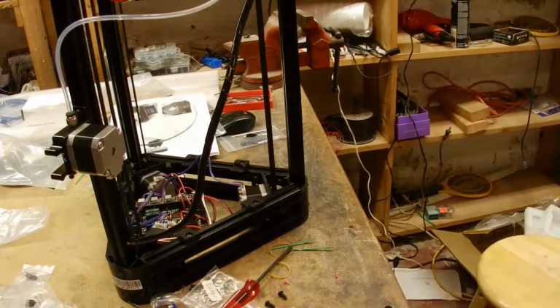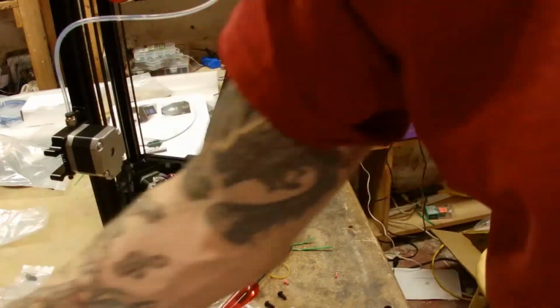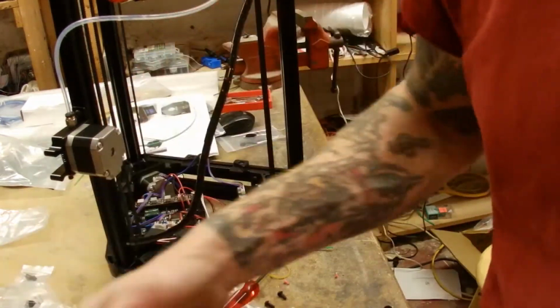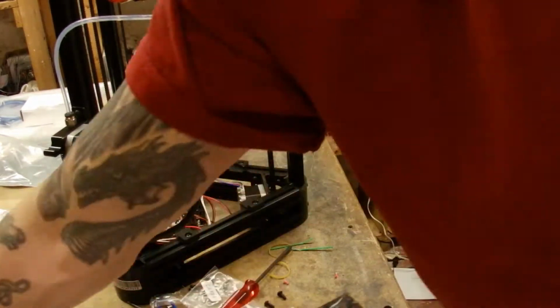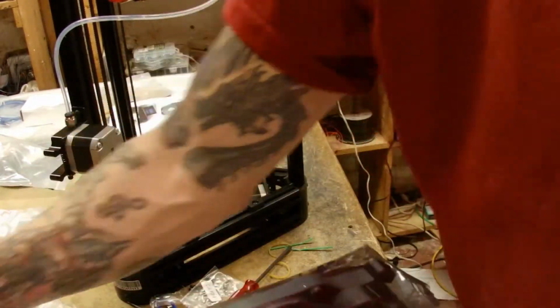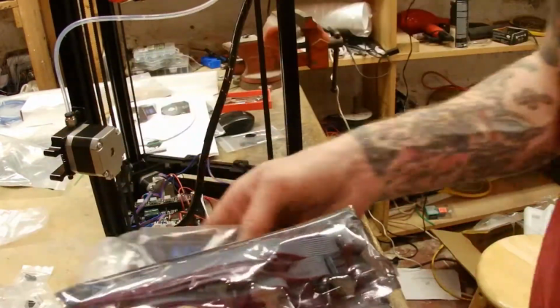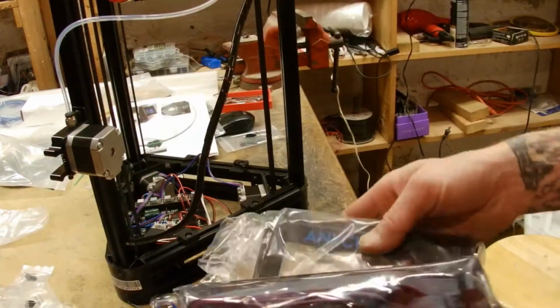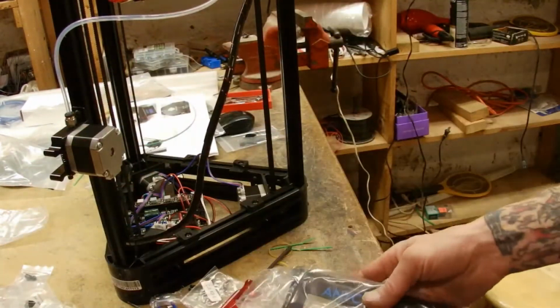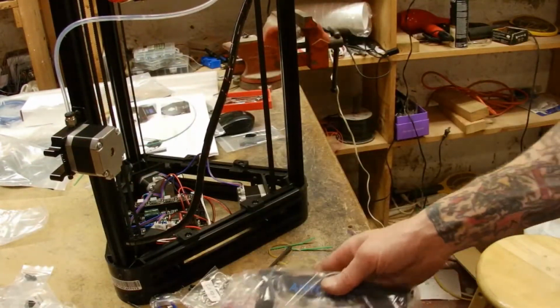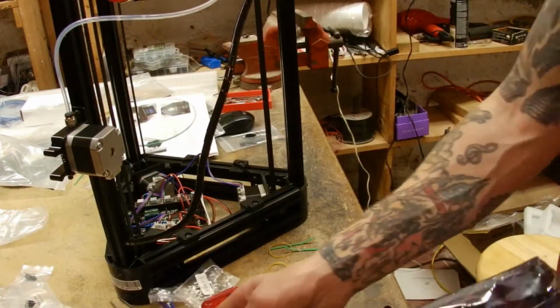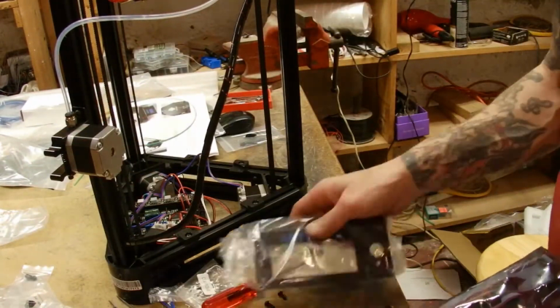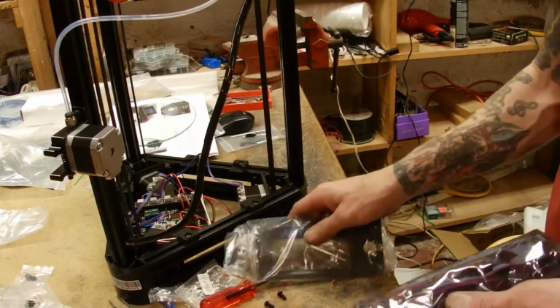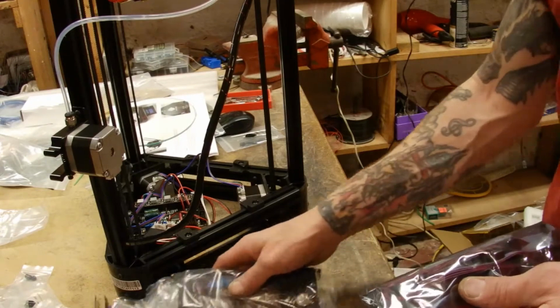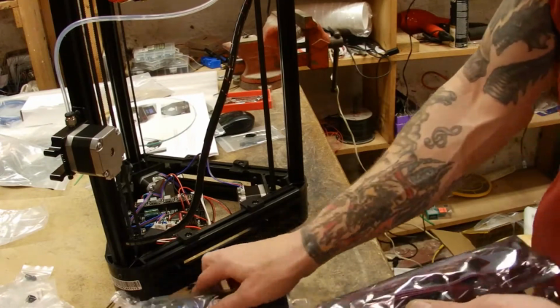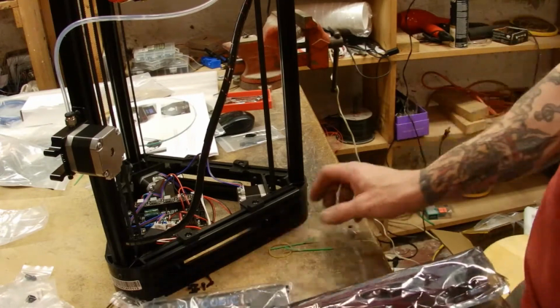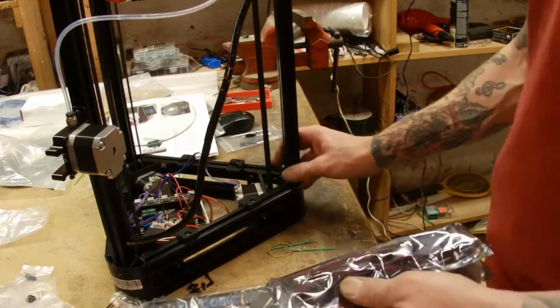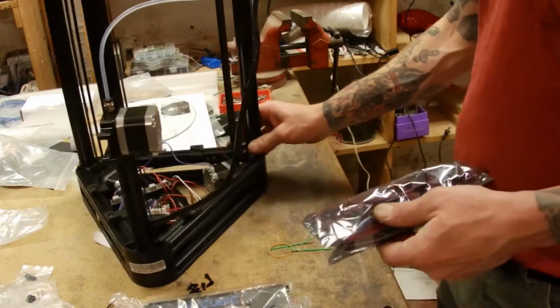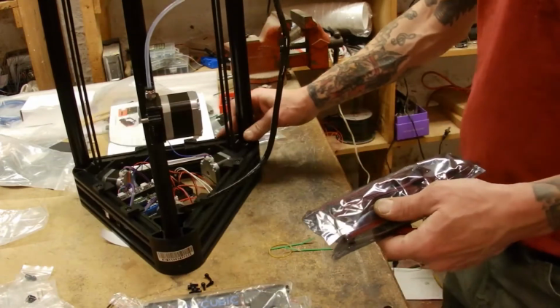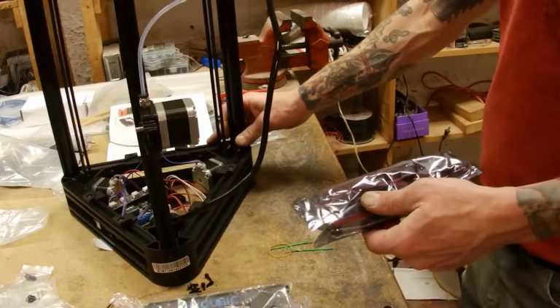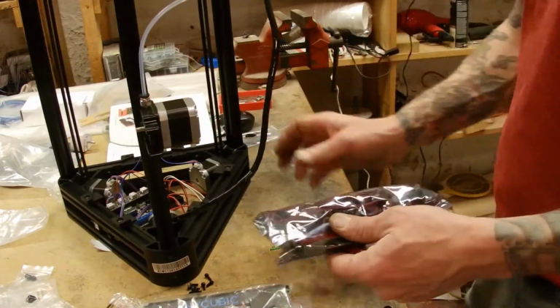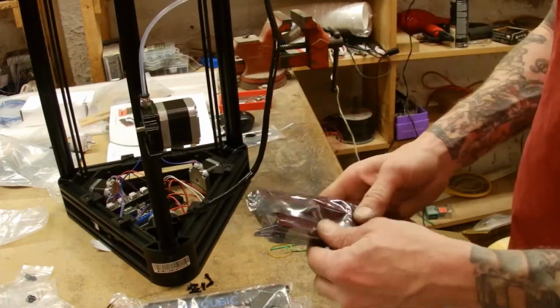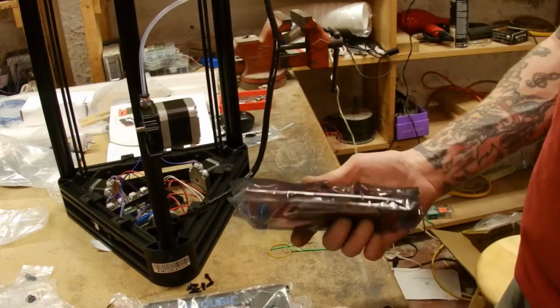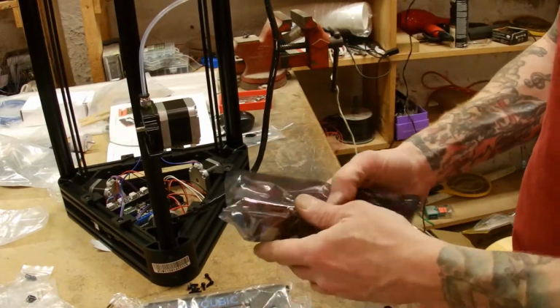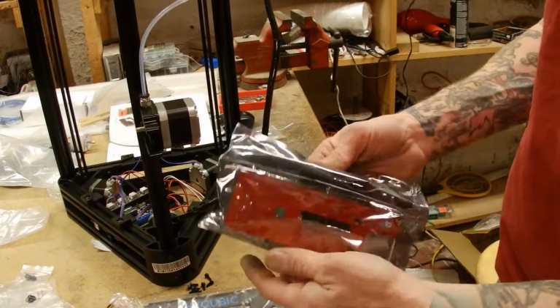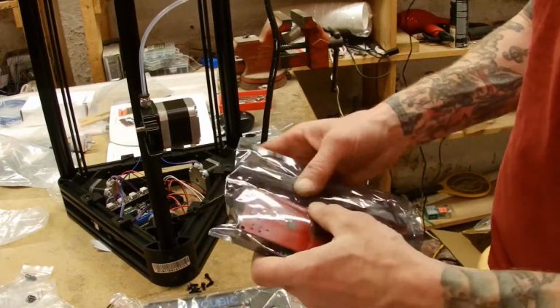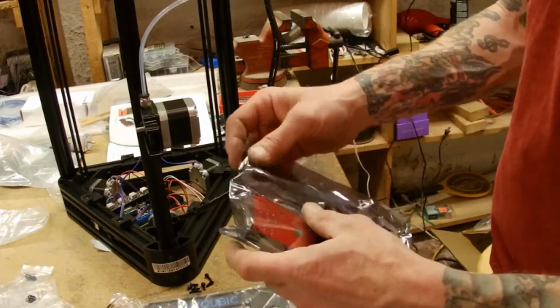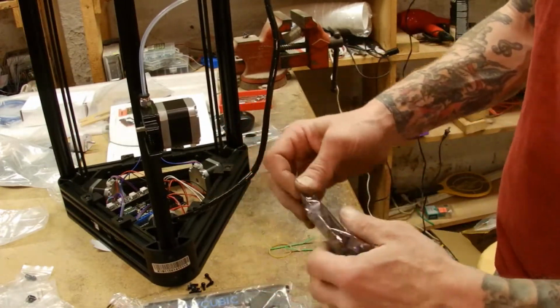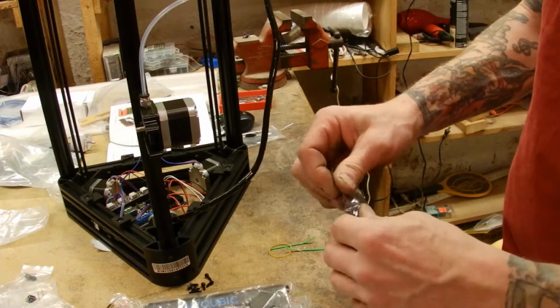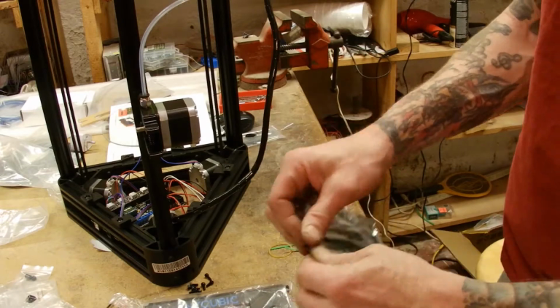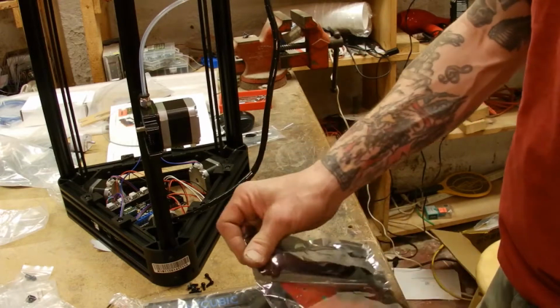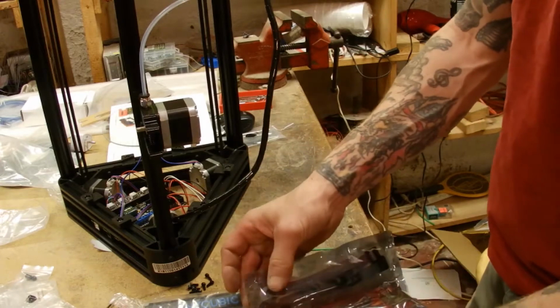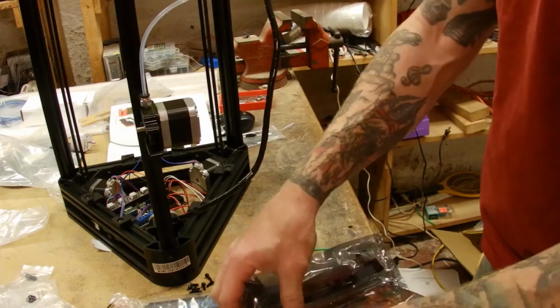Okay, so let's get the LED screen hooked up. And then we're pretty much at the final stages.